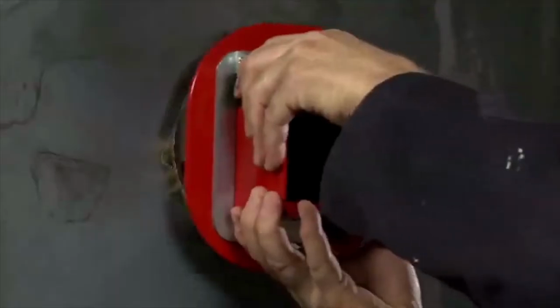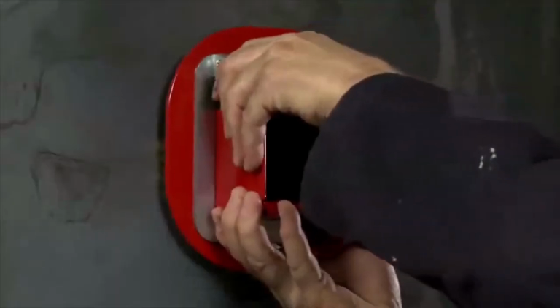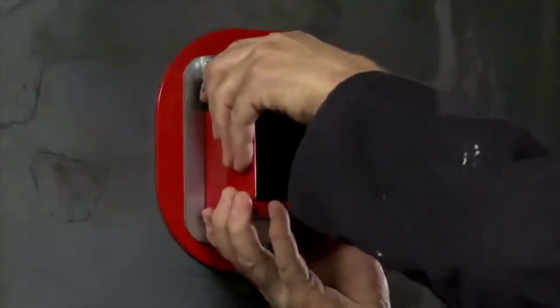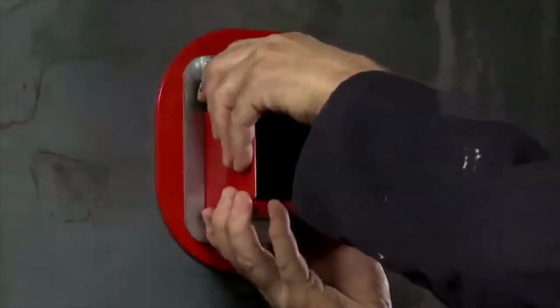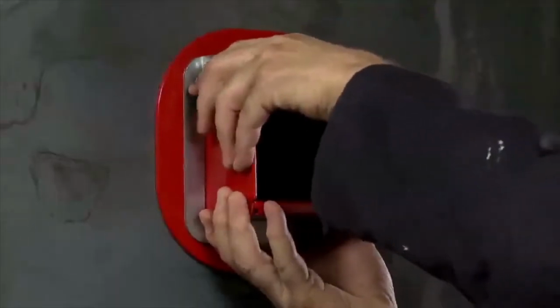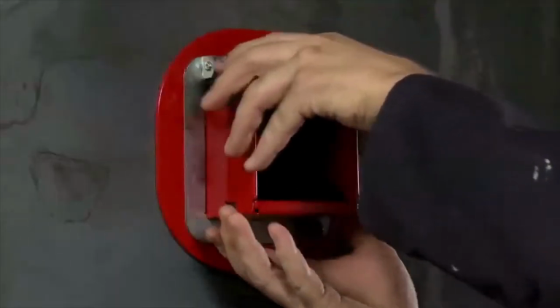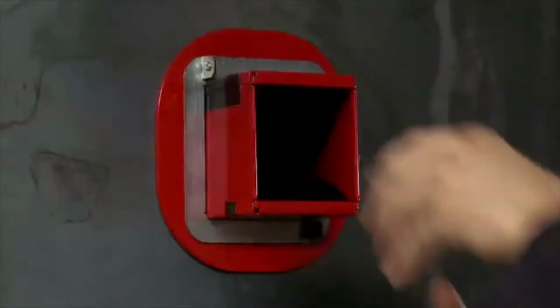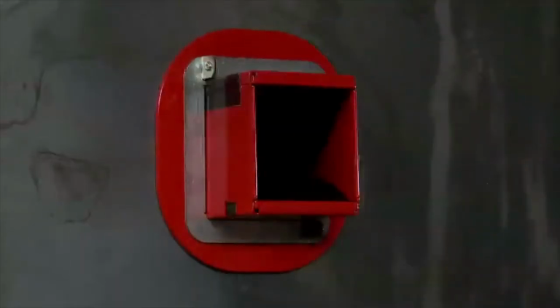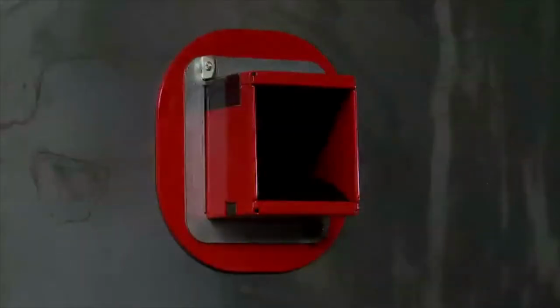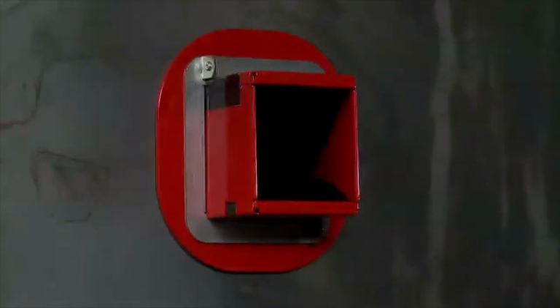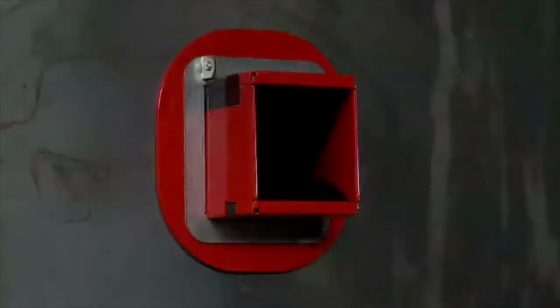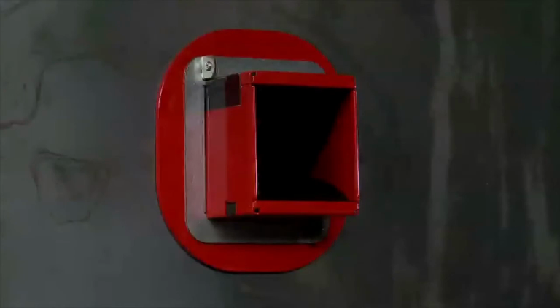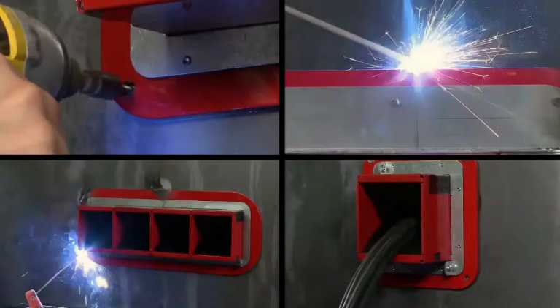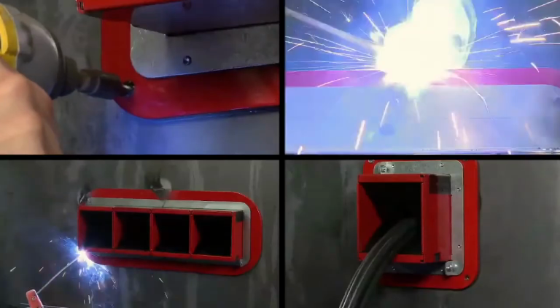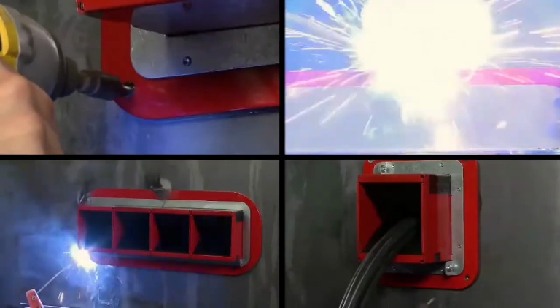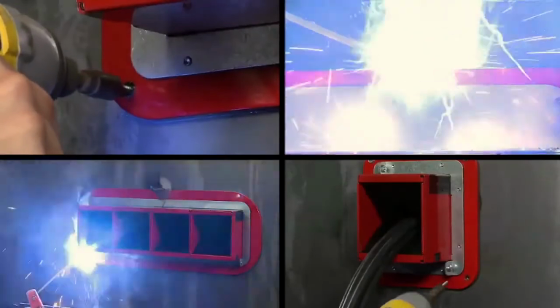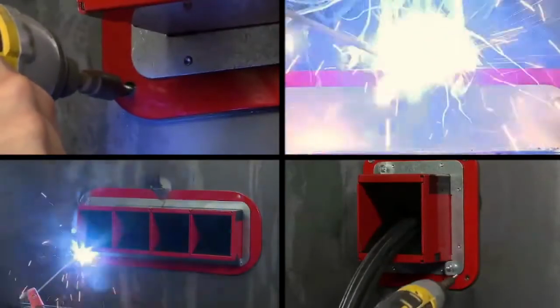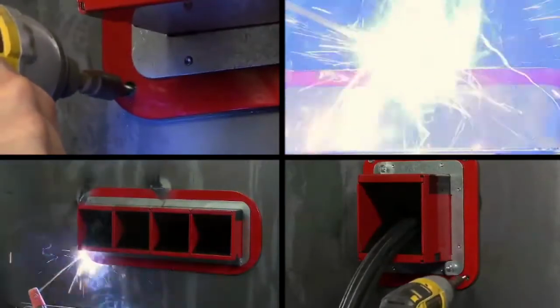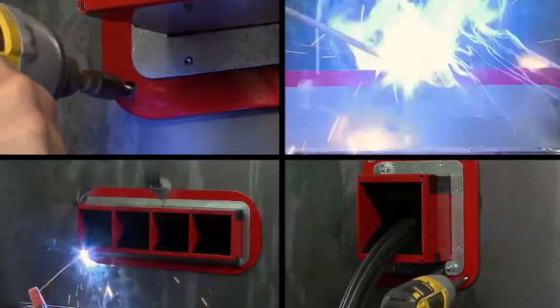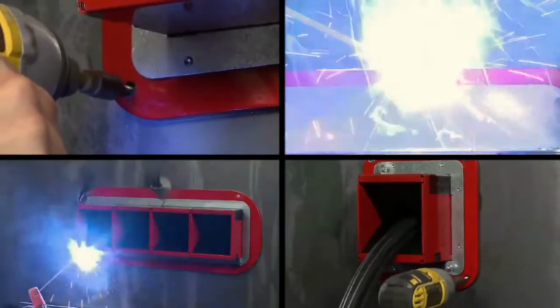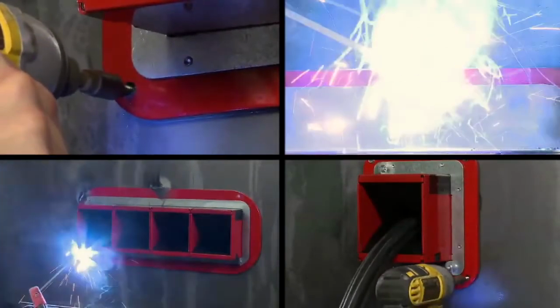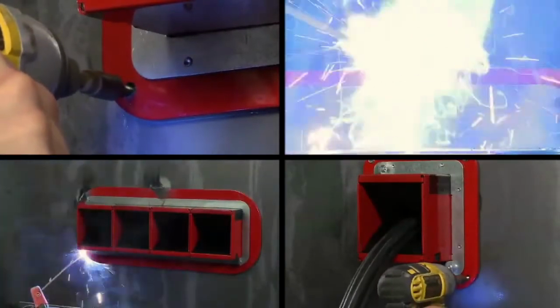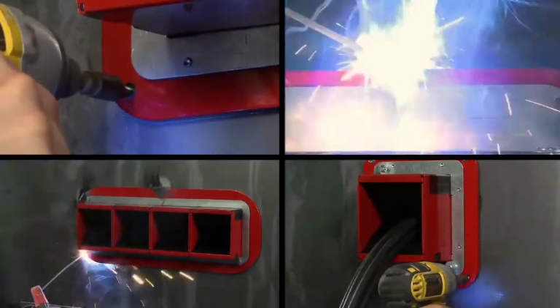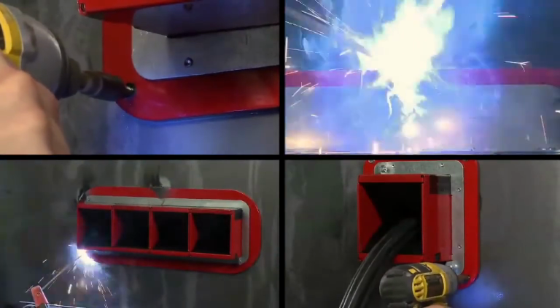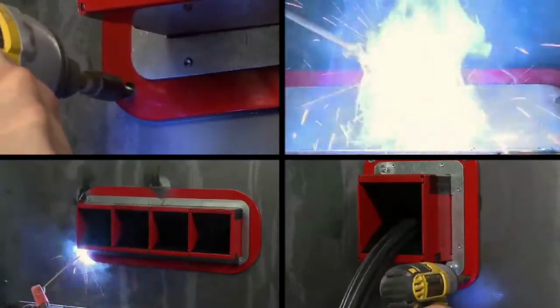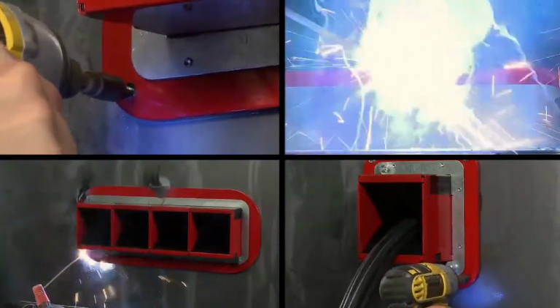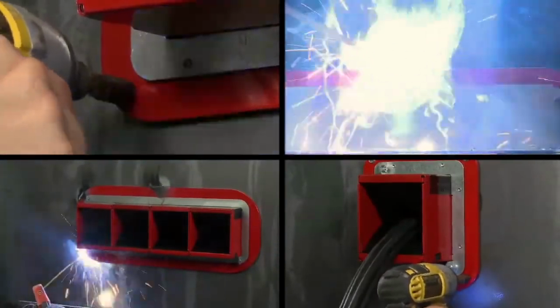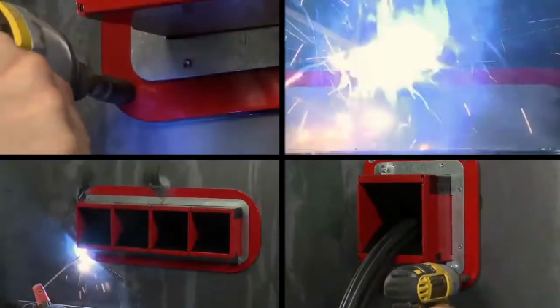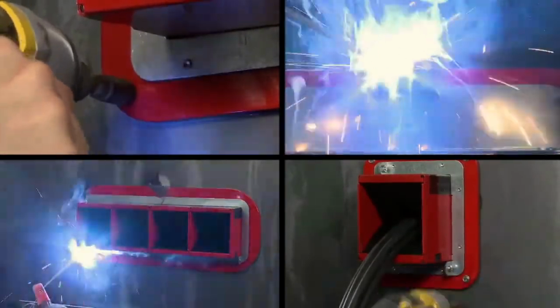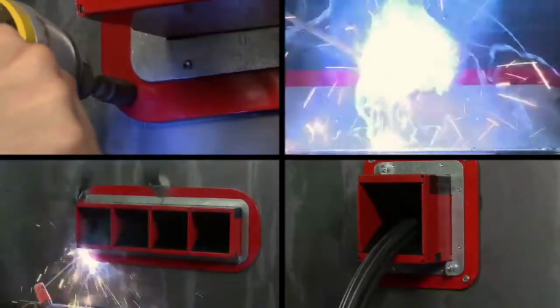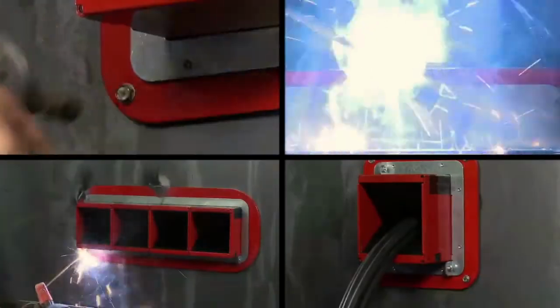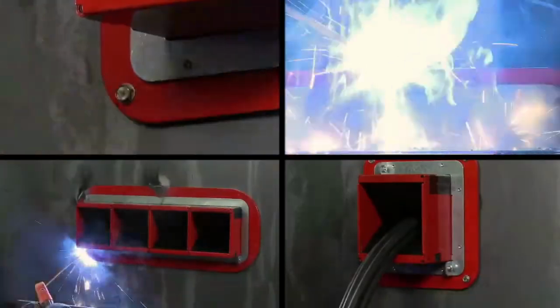EasyPath Marine Cable Transits are the only self-contained, self-sealing transit device on the market and offer an innovative, cost-effective solution.